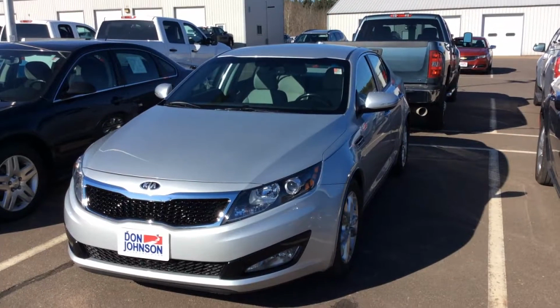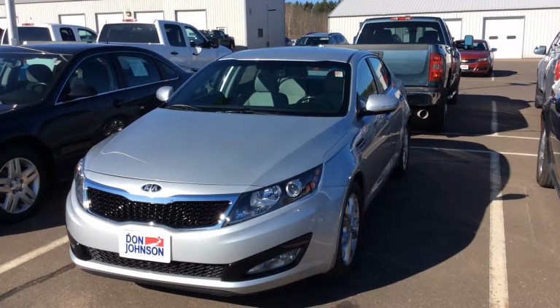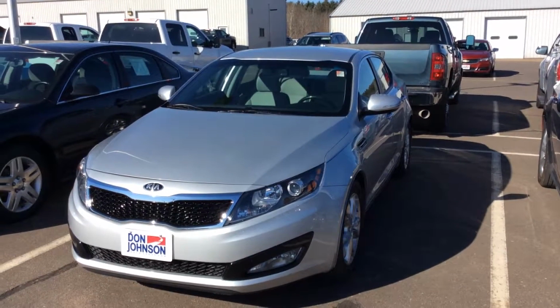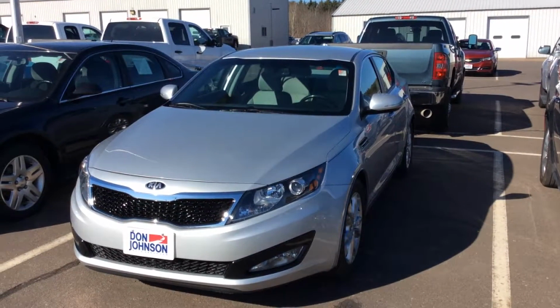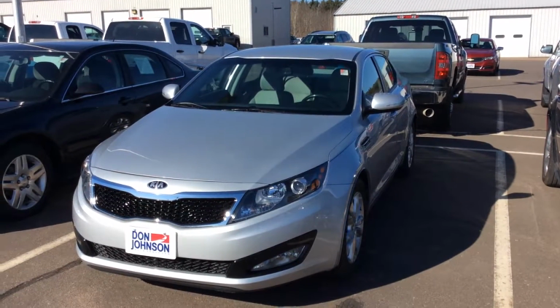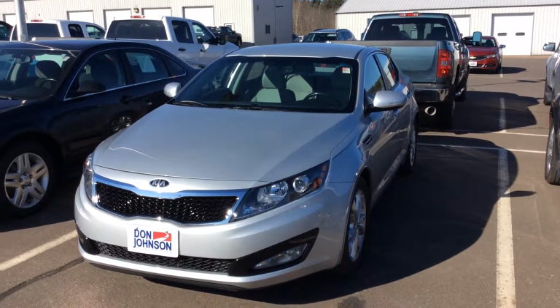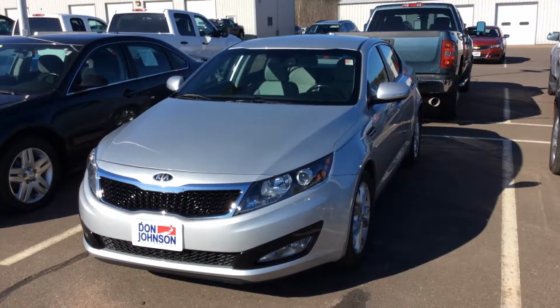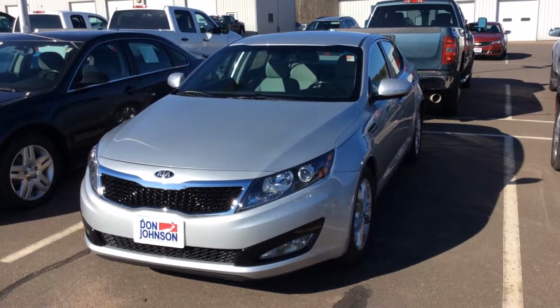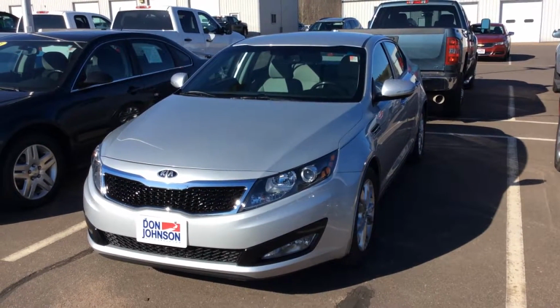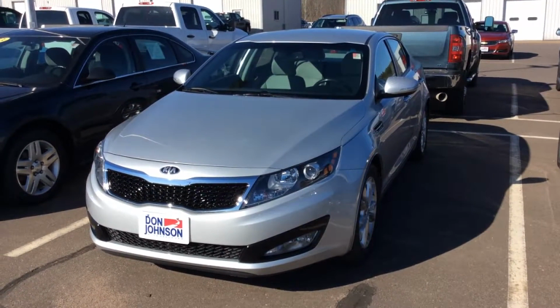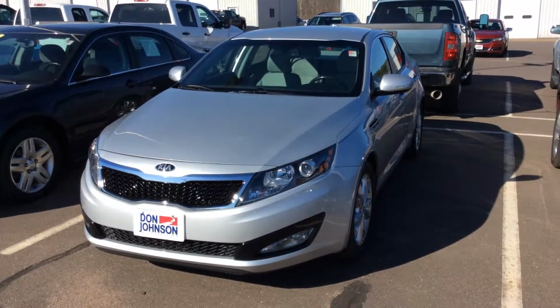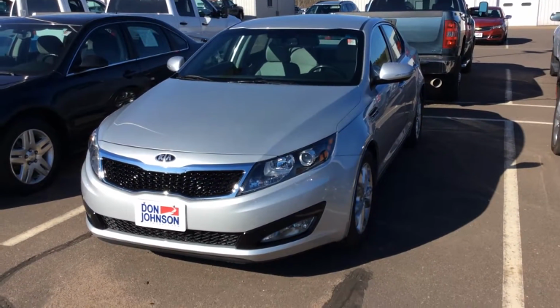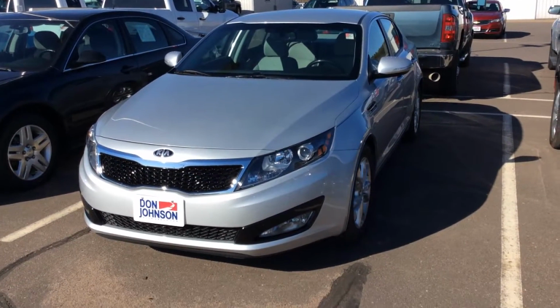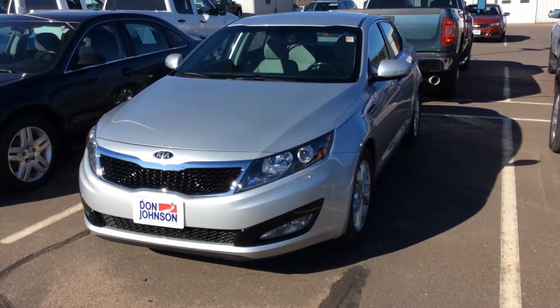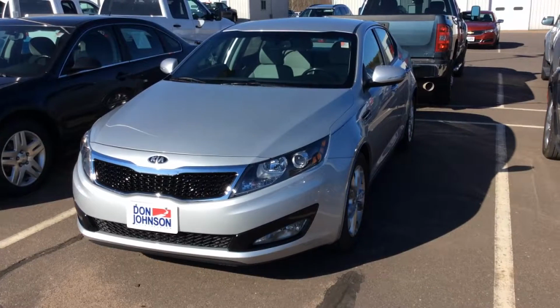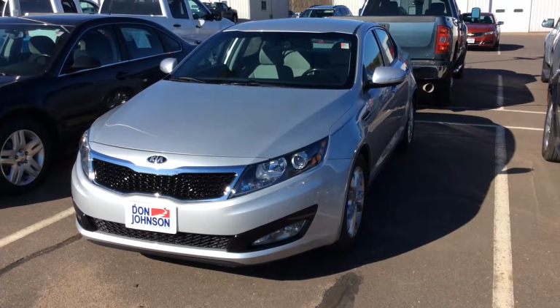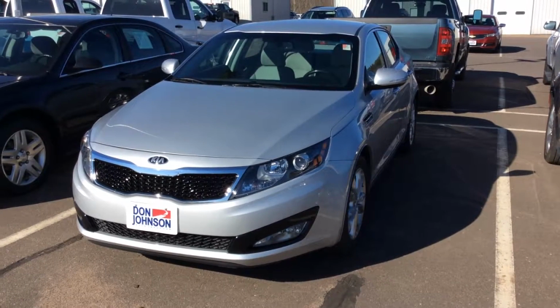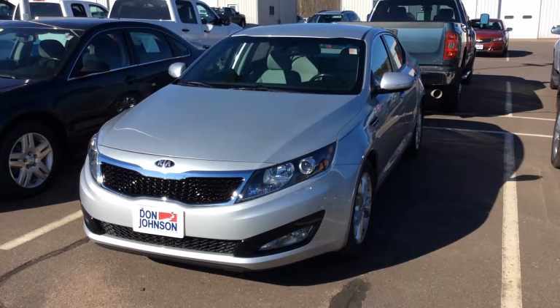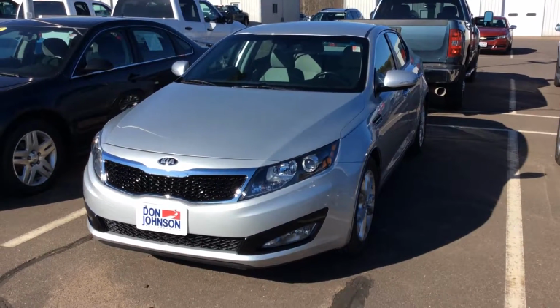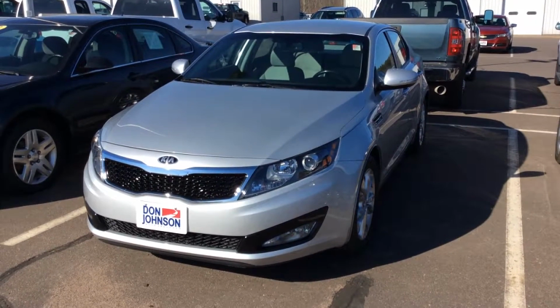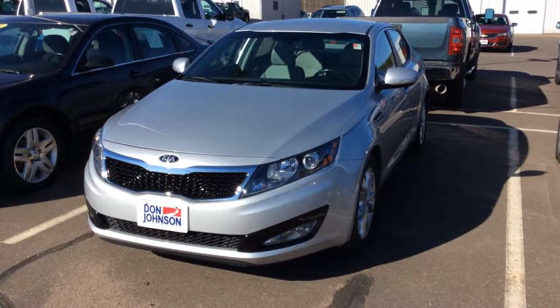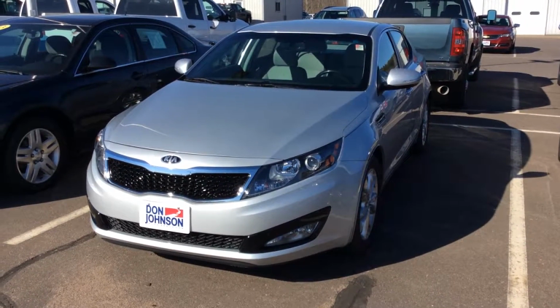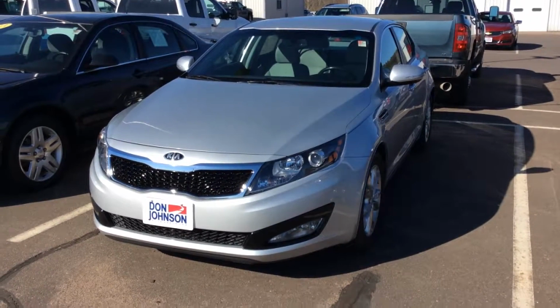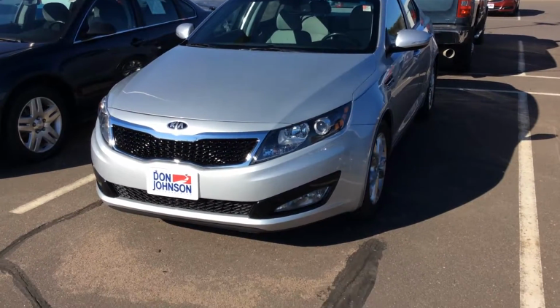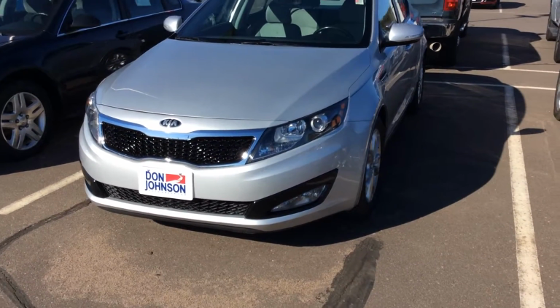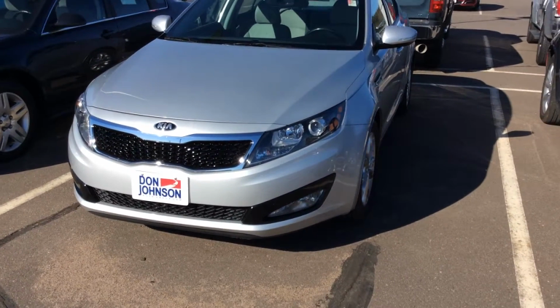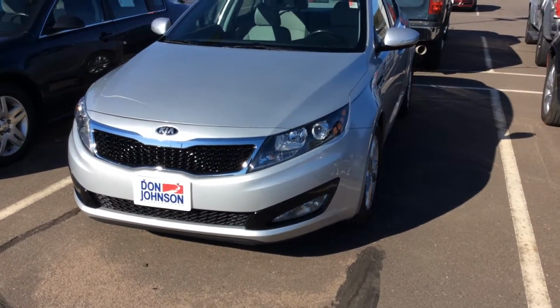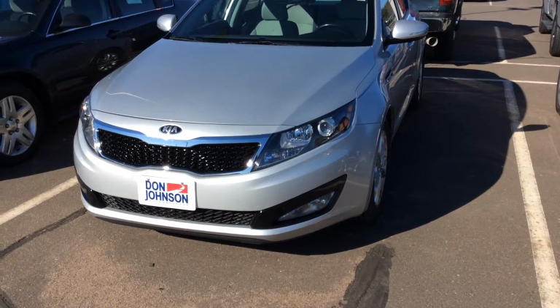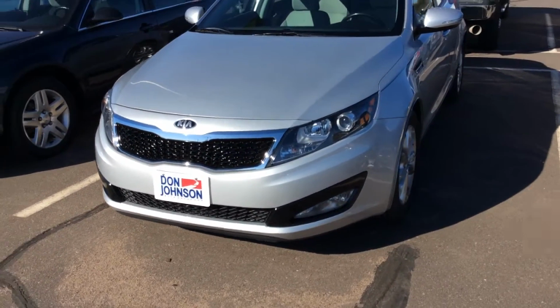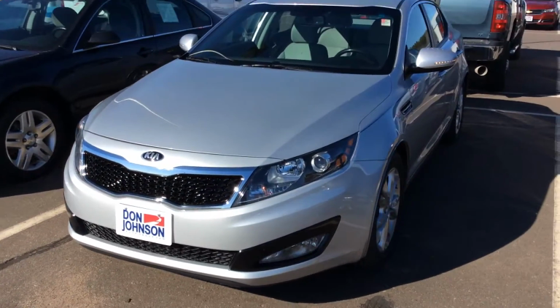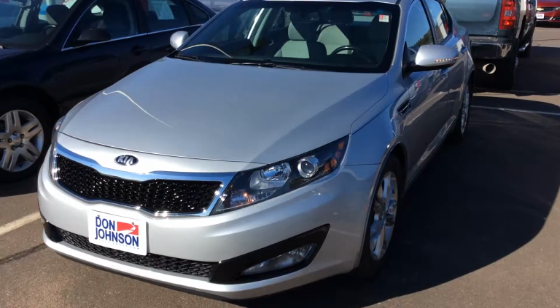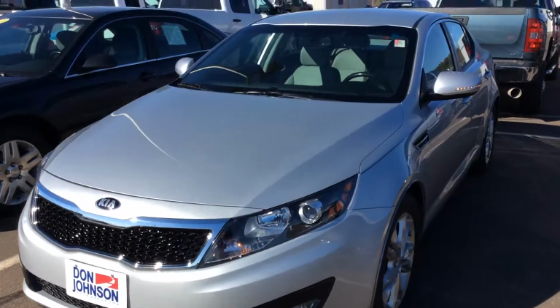Hello everybody, this is Jeff up at Don Johnson Motors in Rice Lake, Wisconsin, here today showing you this 2013 Kia Optima EX. It's a really nice vehicle, silver in color.